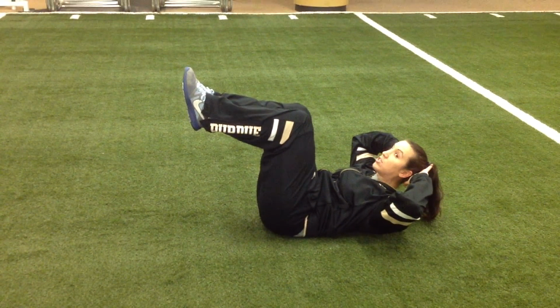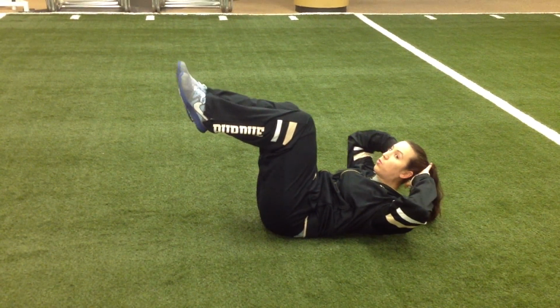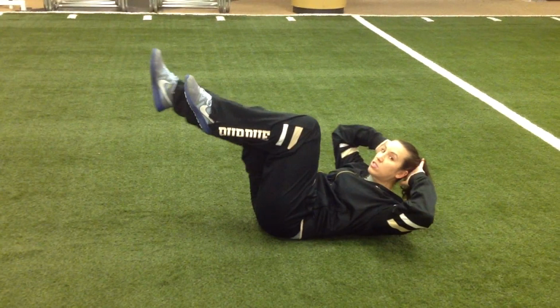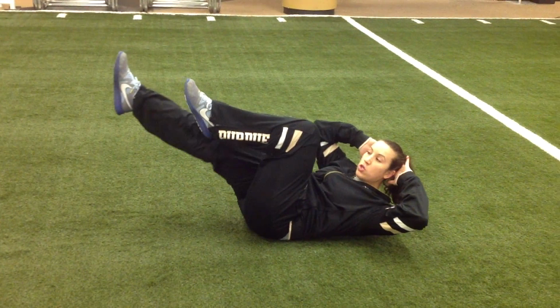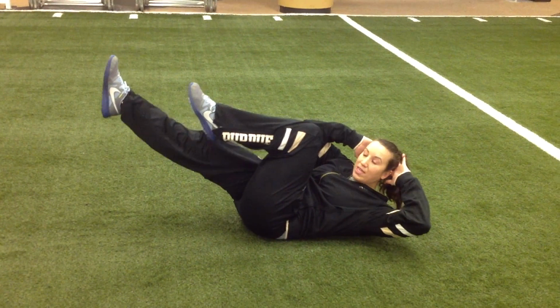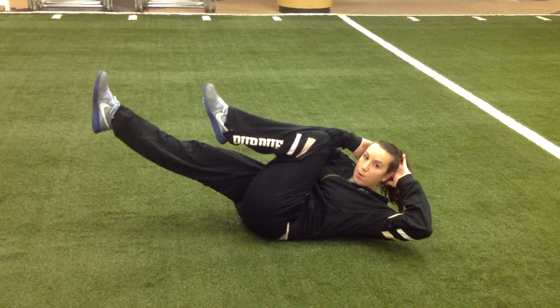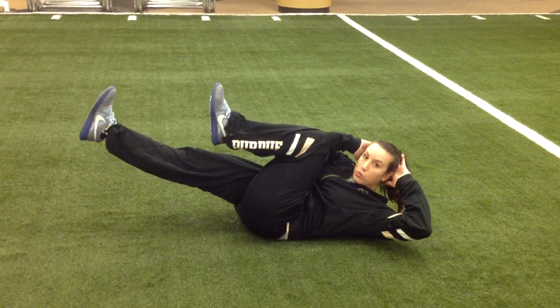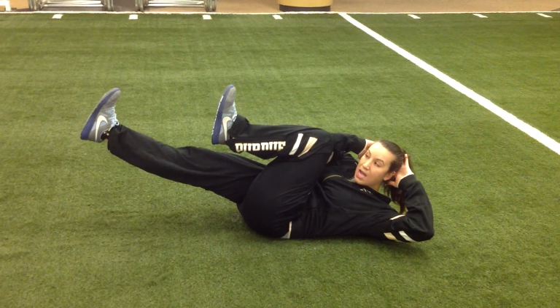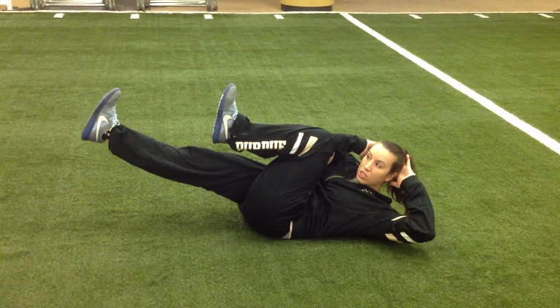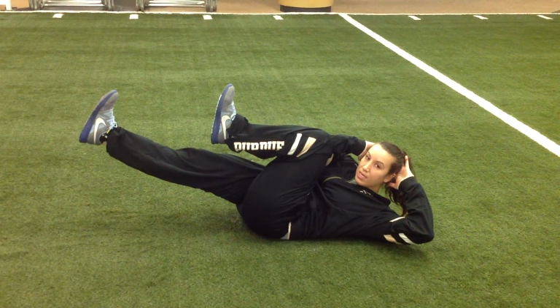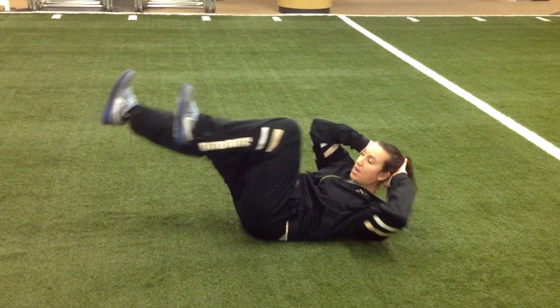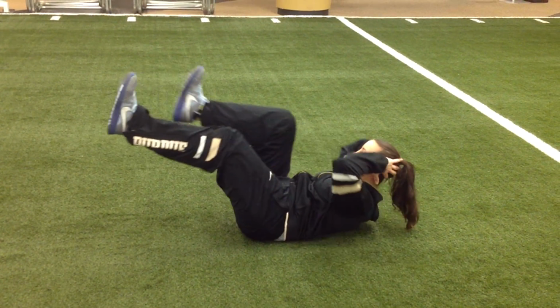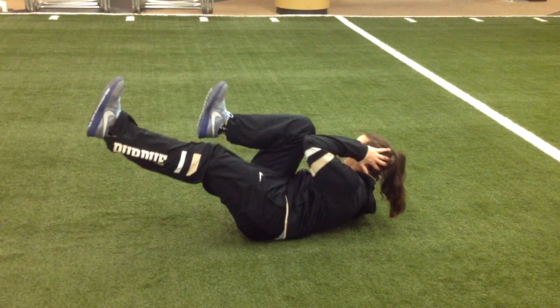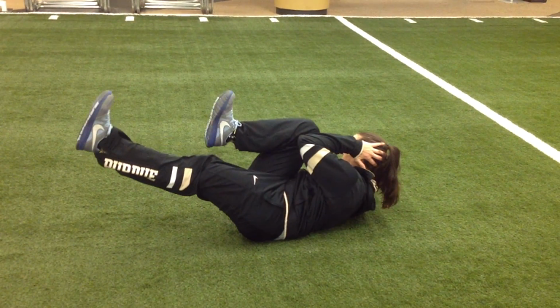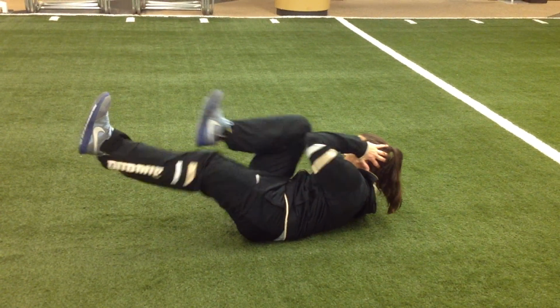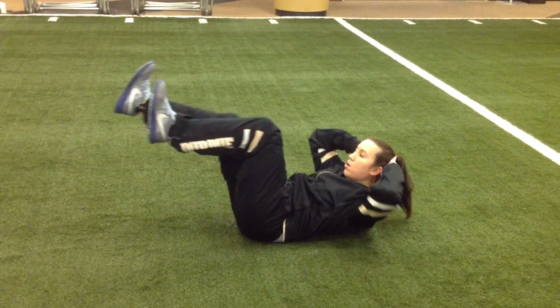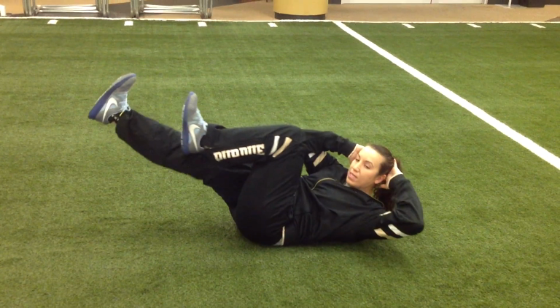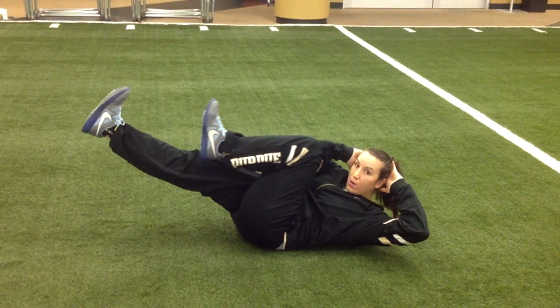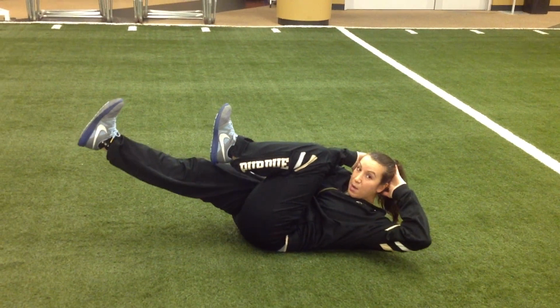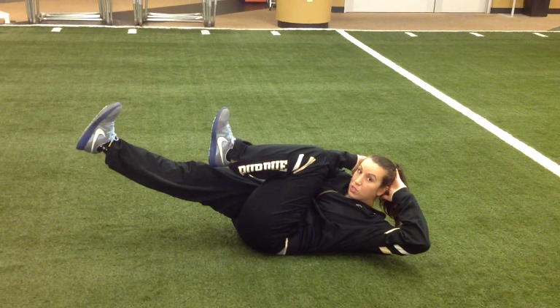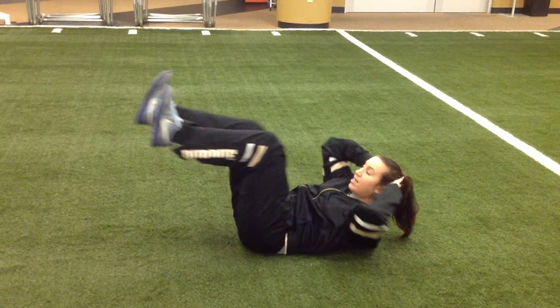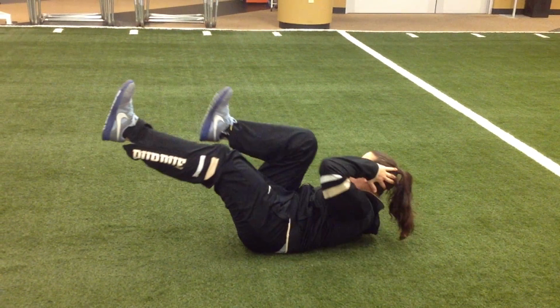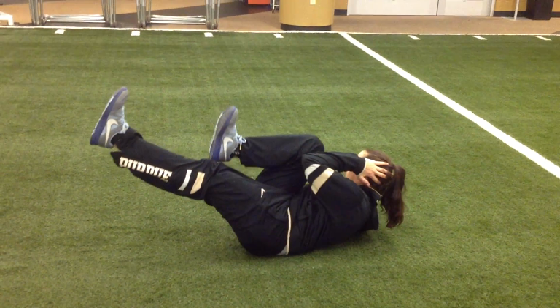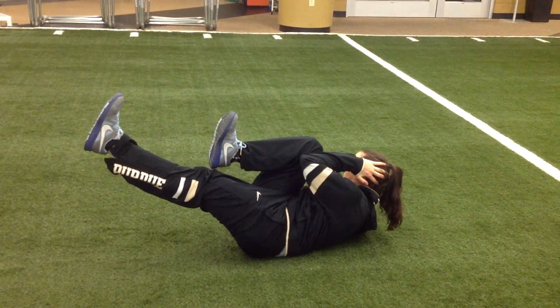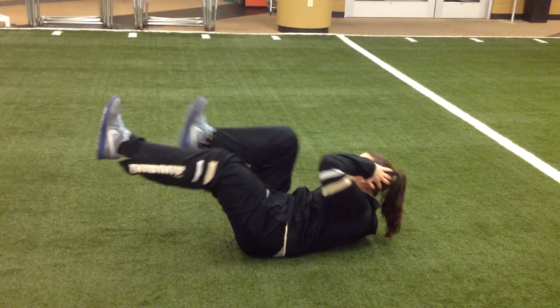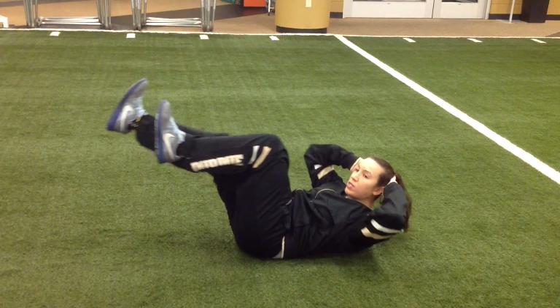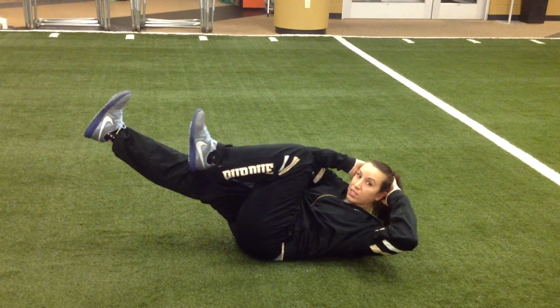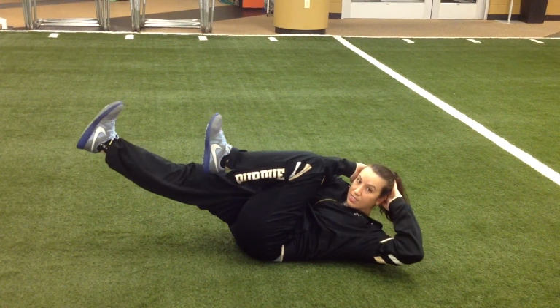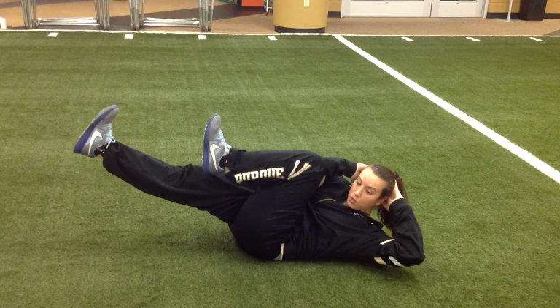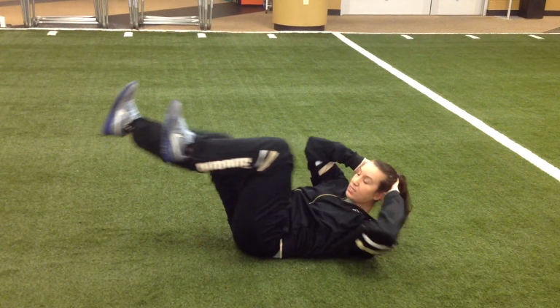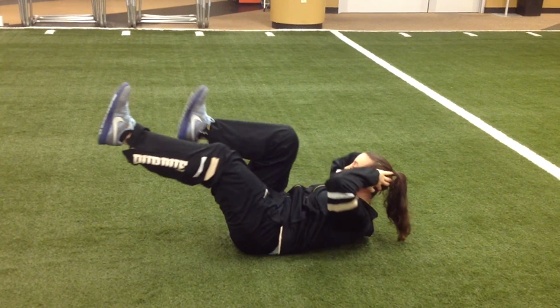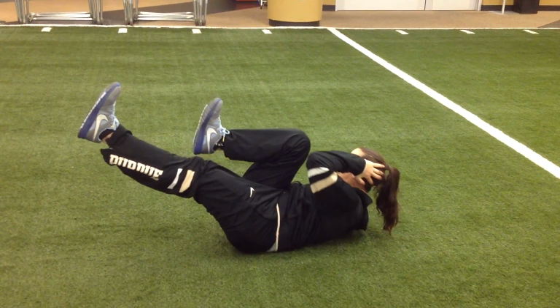As you twist, you bring the elbow to touch the inside of the opposite knee. Bring the knee all the way in, but don't let it restrict how much you bring the chest up — shoulder blades up the whole time.